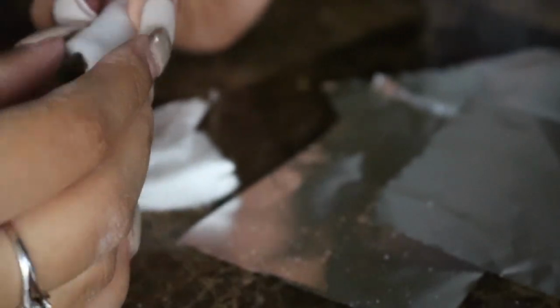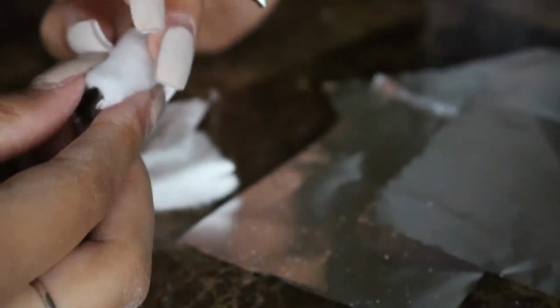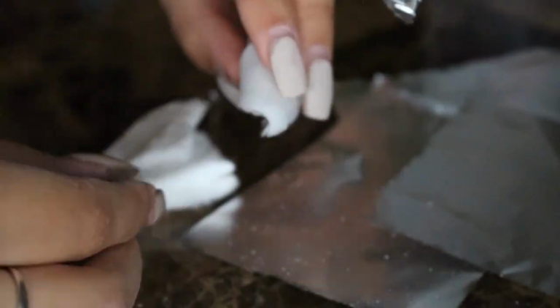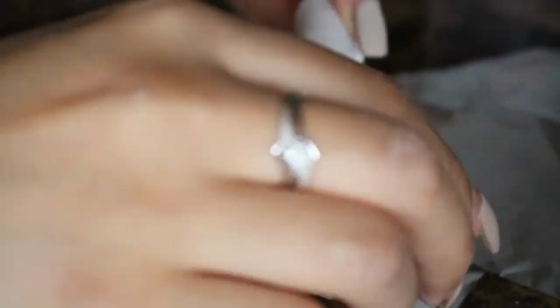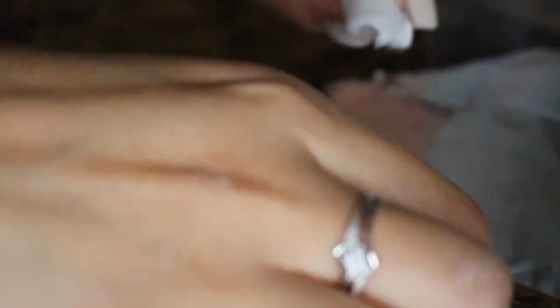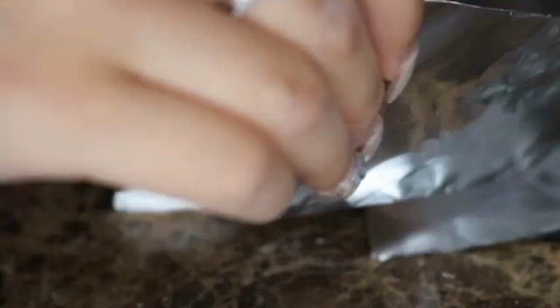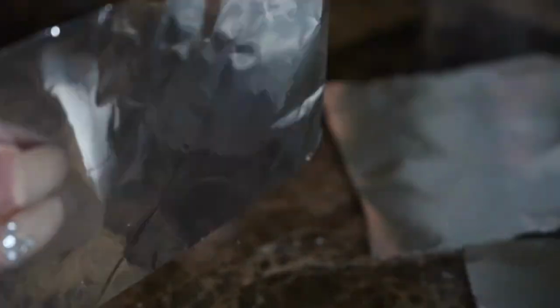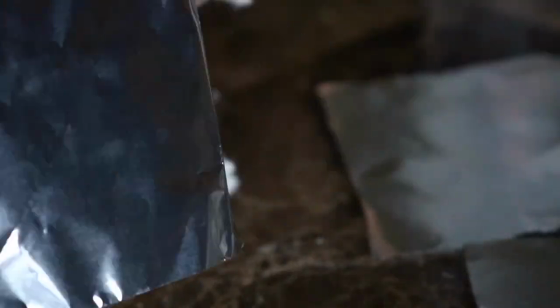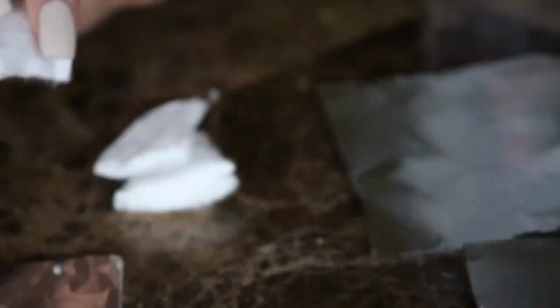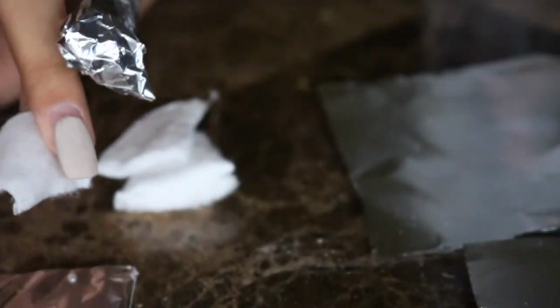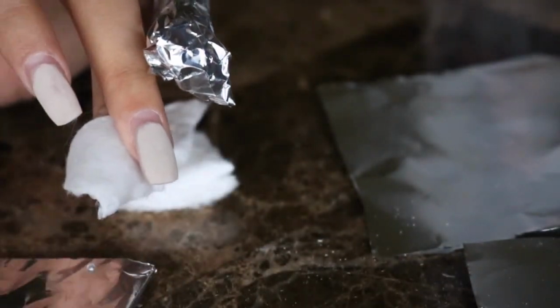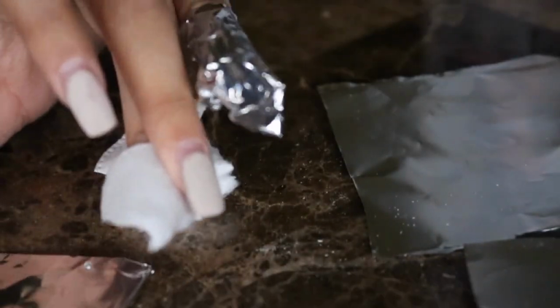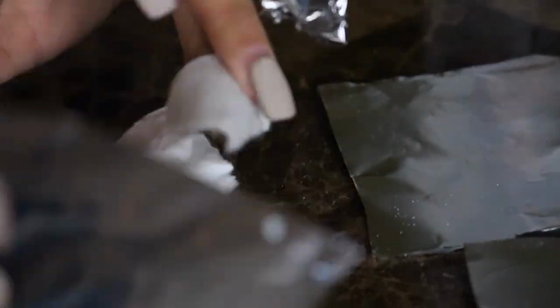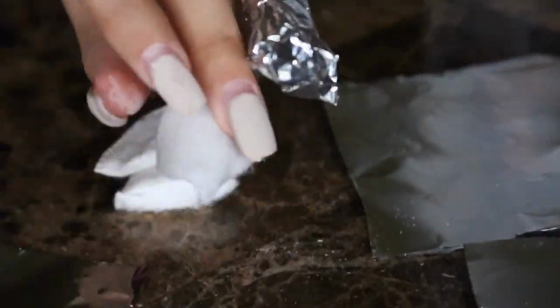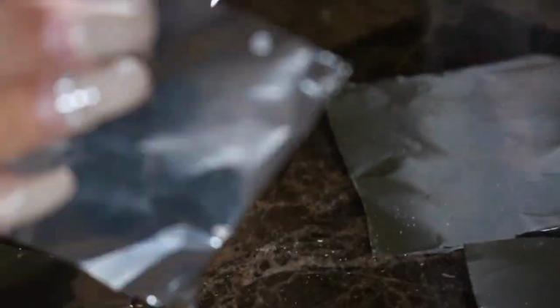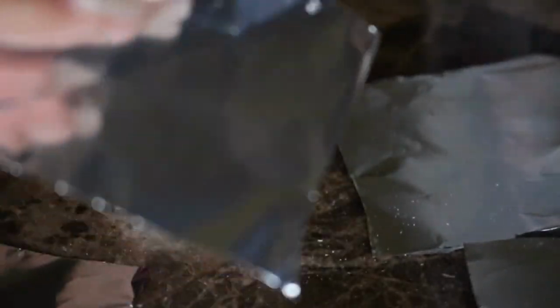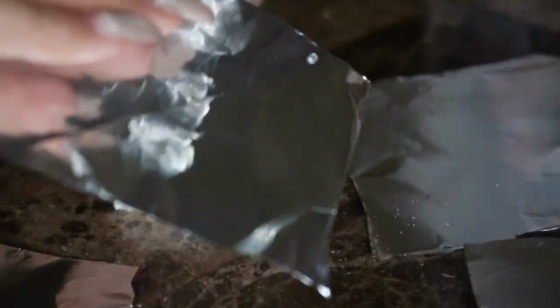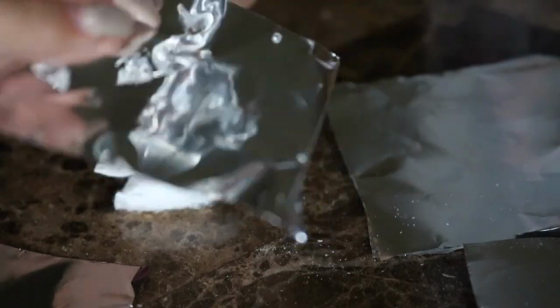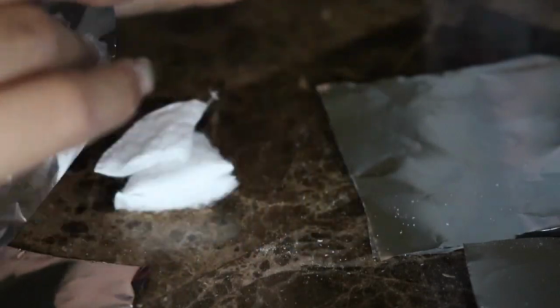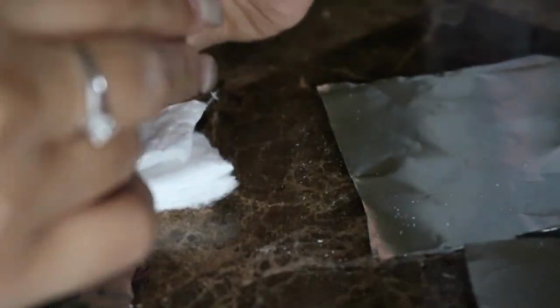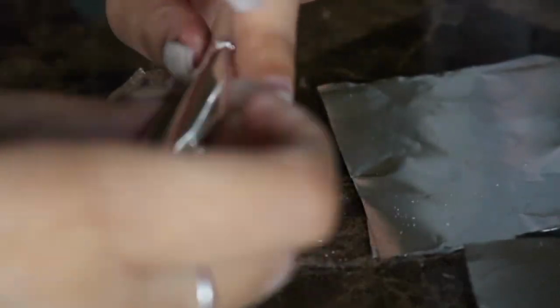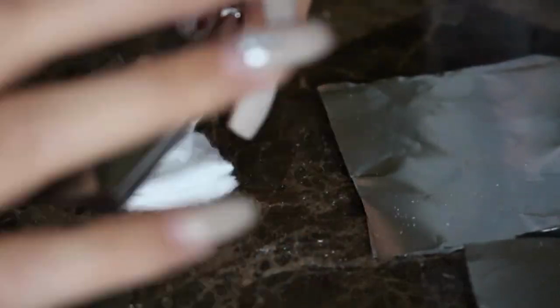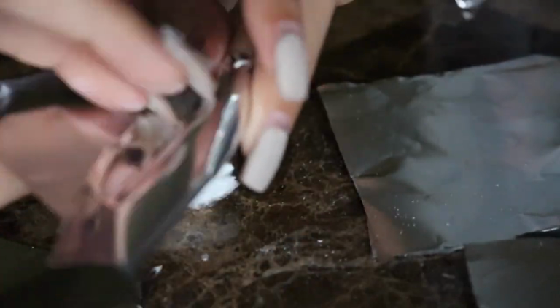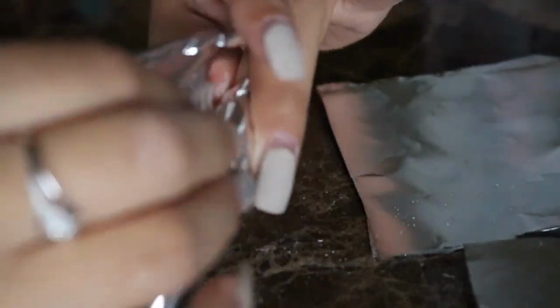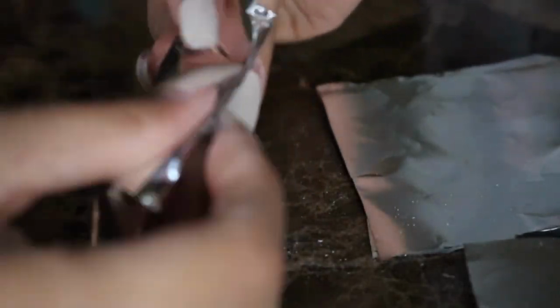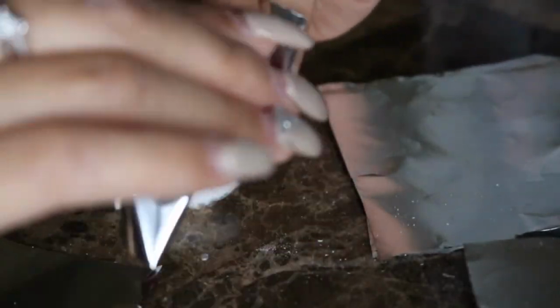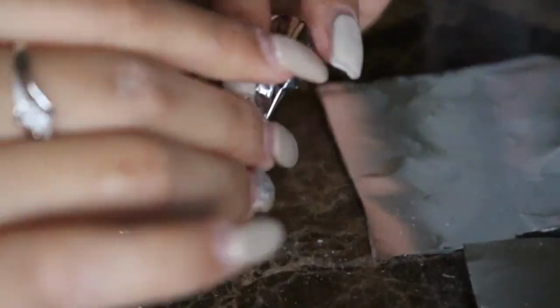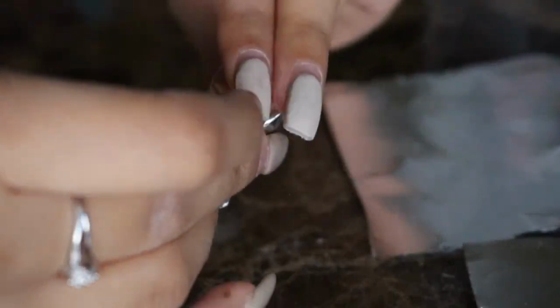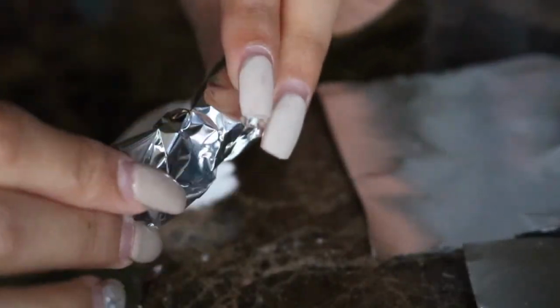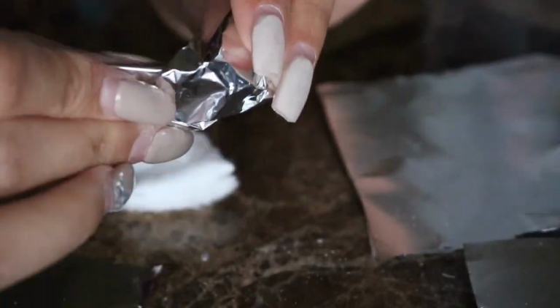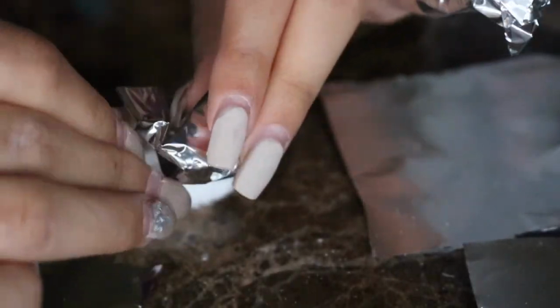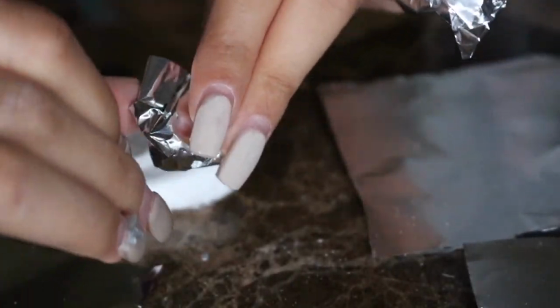It's time to saturate the cotton with the acetone and place it on the nail. Grab a piece of foil and wrap it around the finger, making sure it's tight and secure.